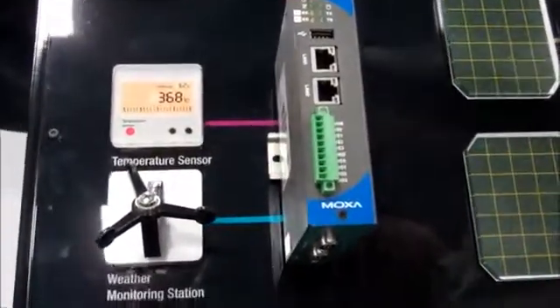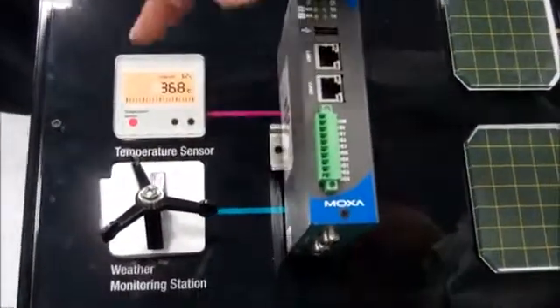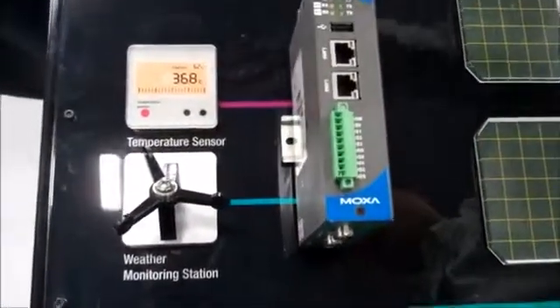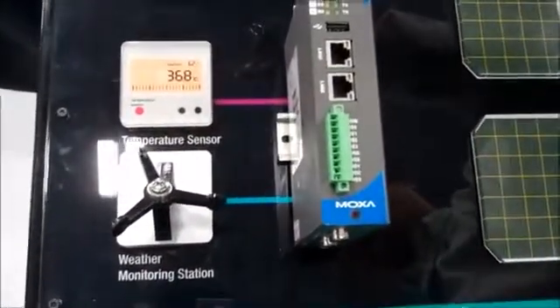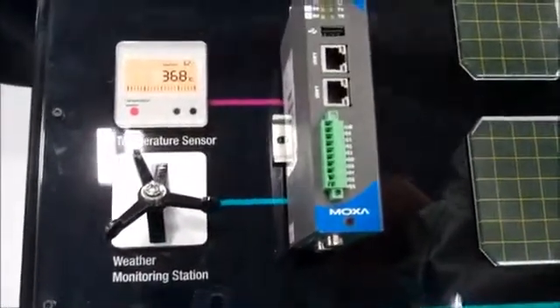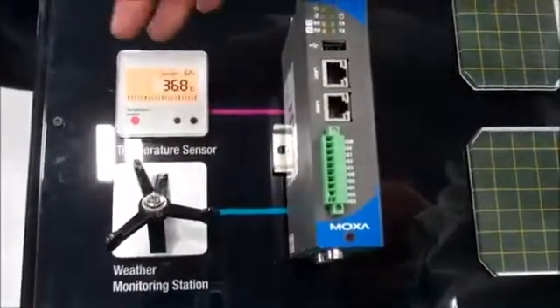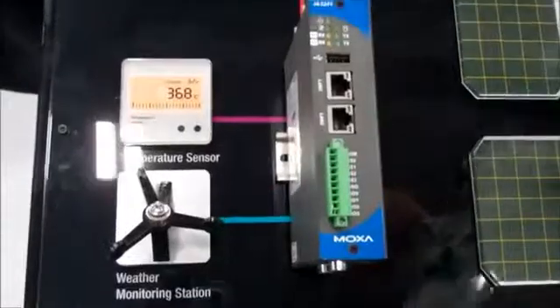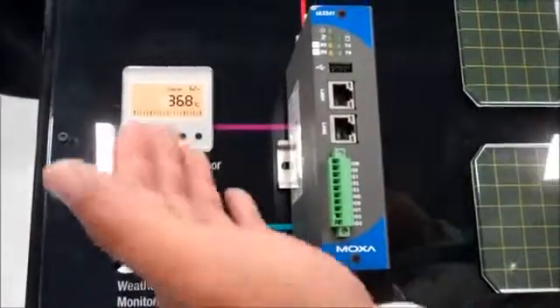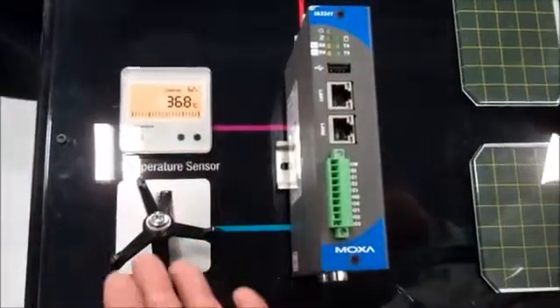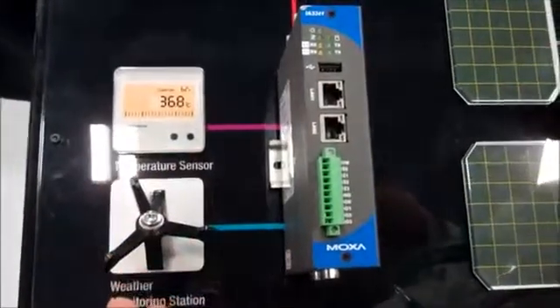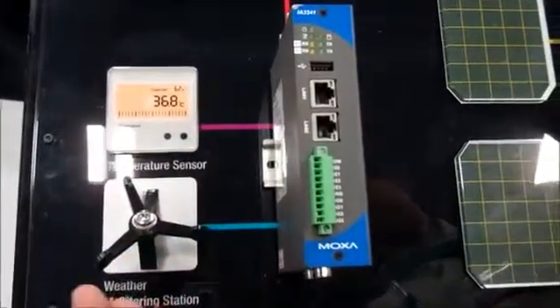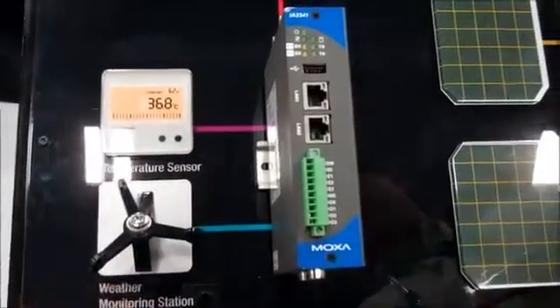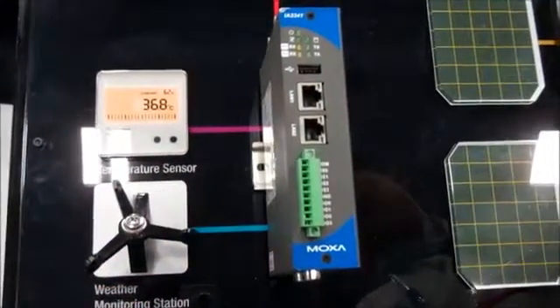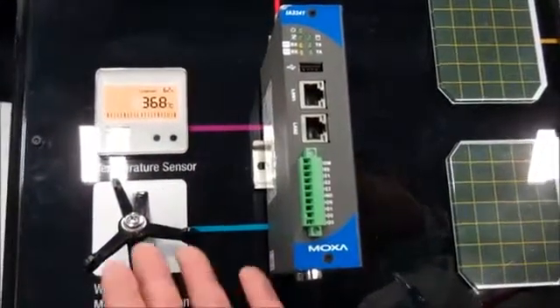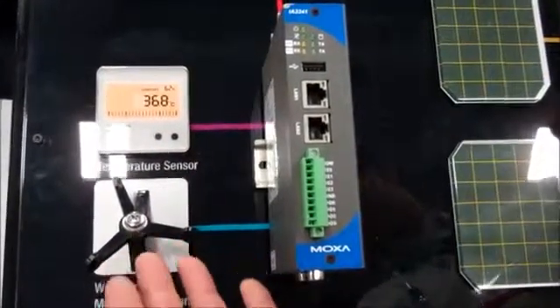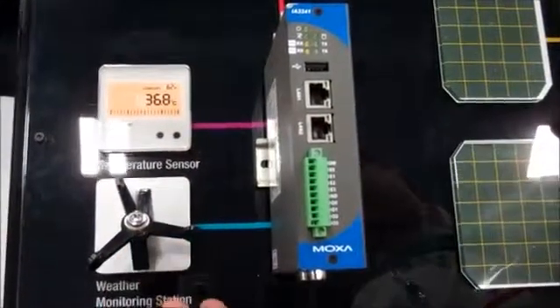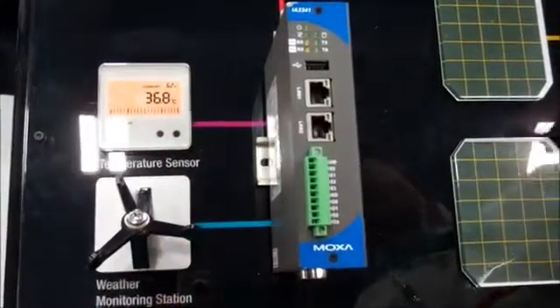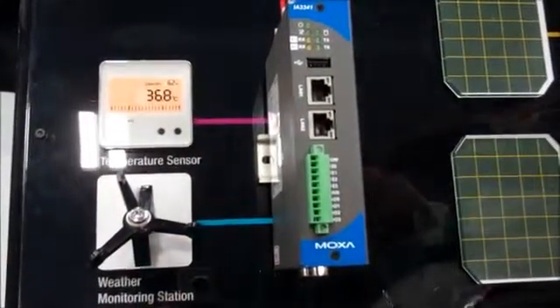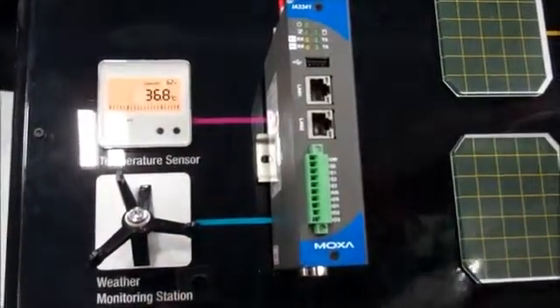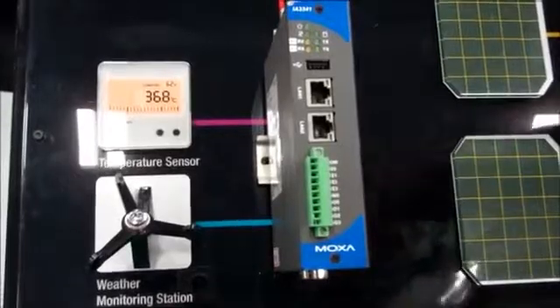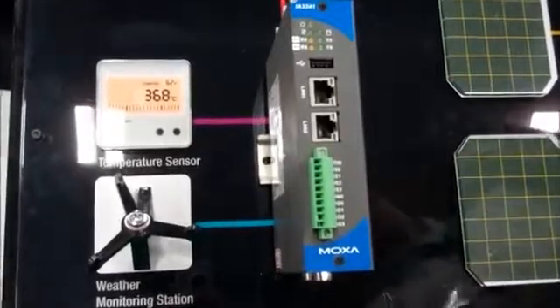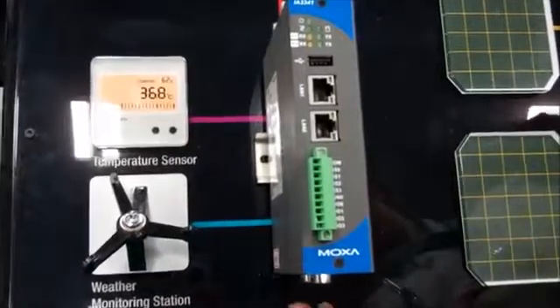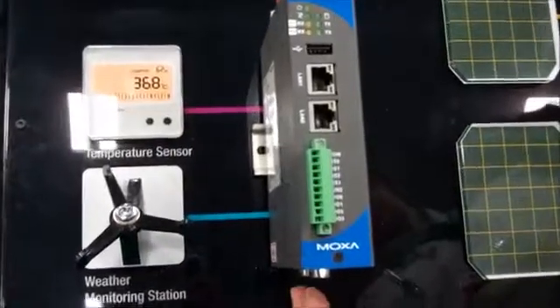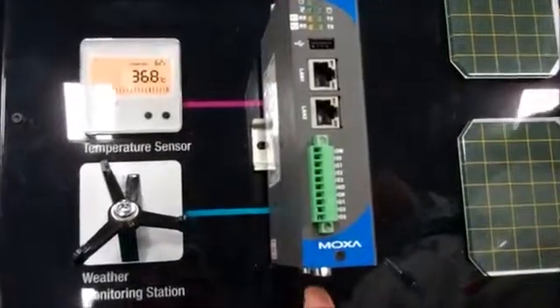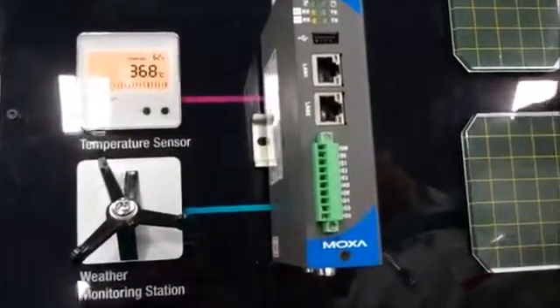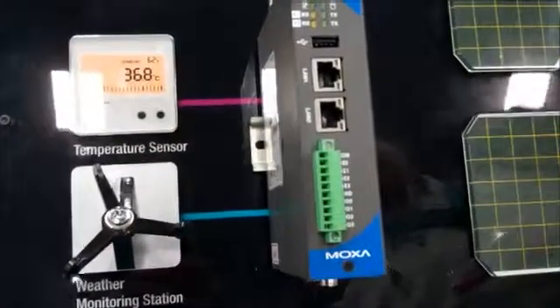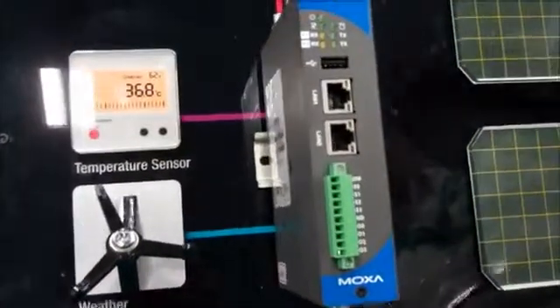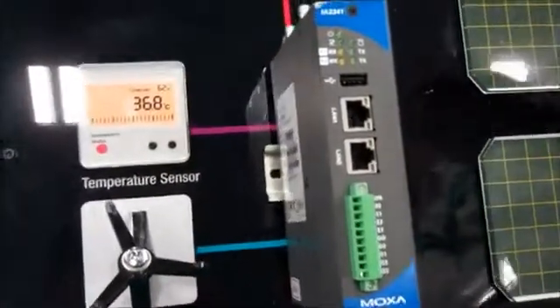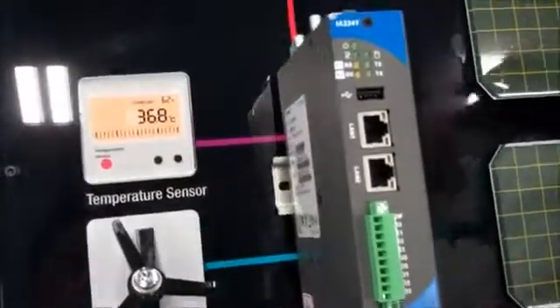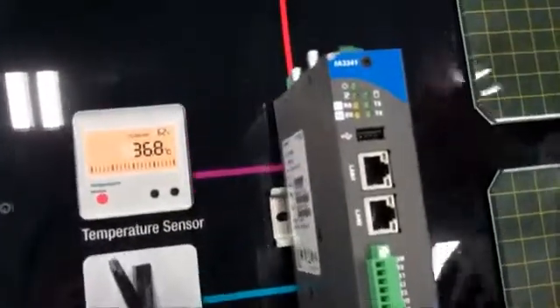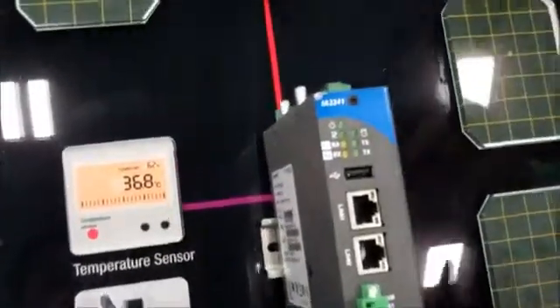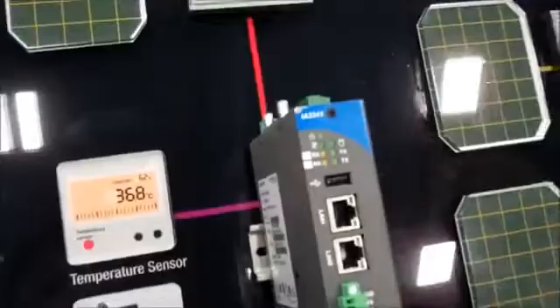So you can use the IOs to connect to a temperature sensor or weather monitoring stations. And at the same time, you can use the two serial ports underneath to connect to your inverters.